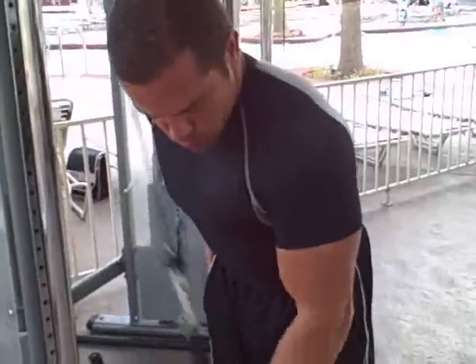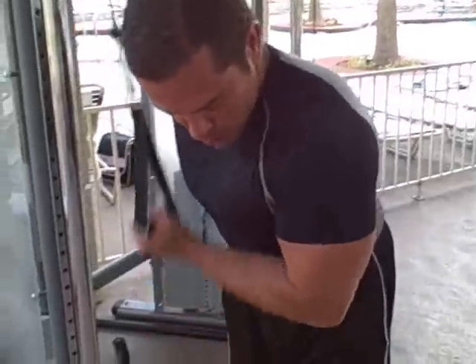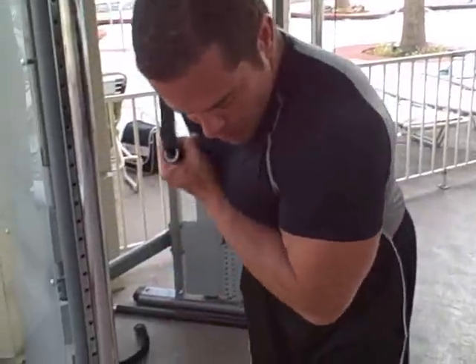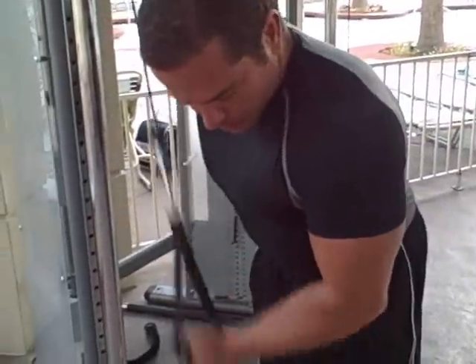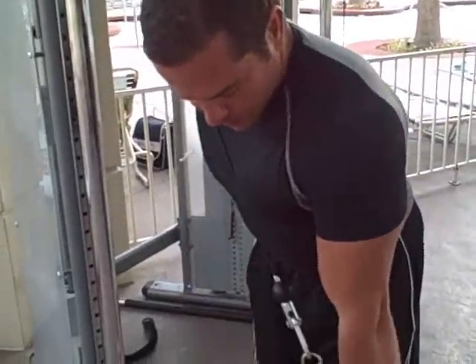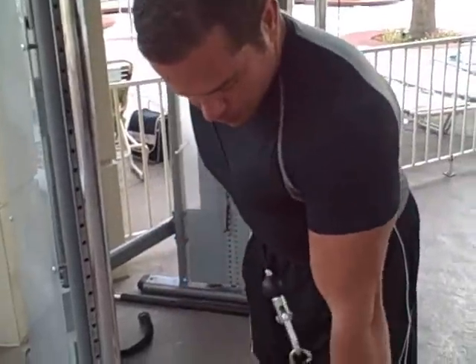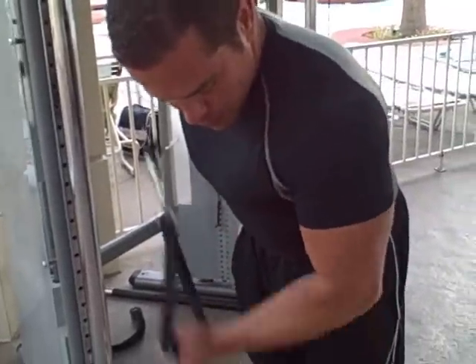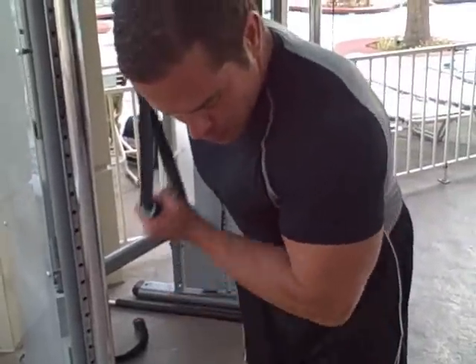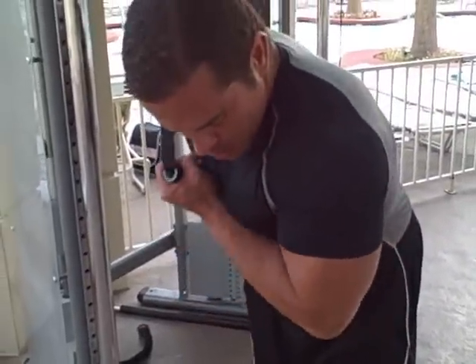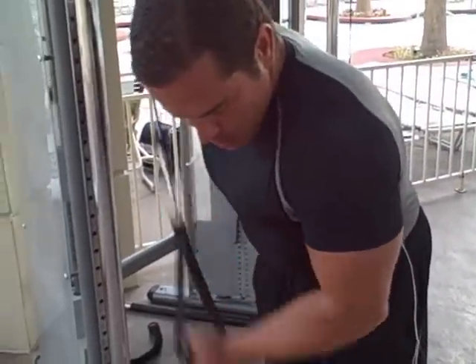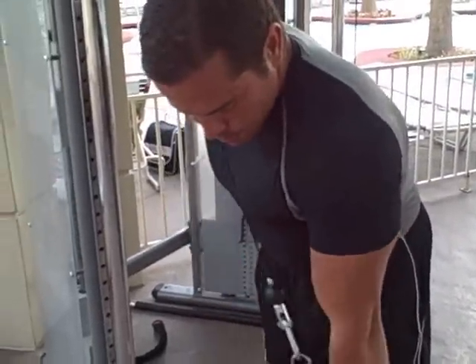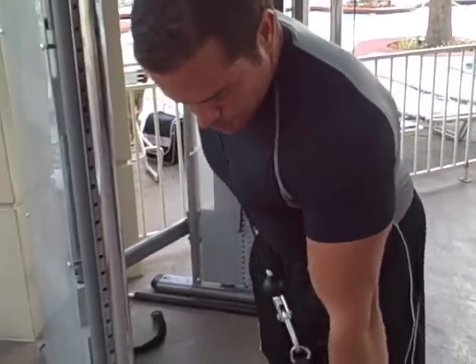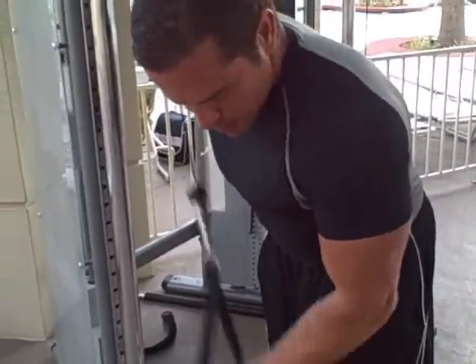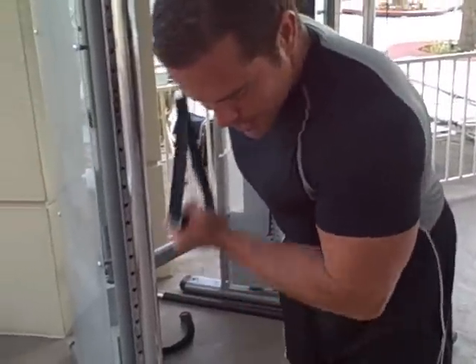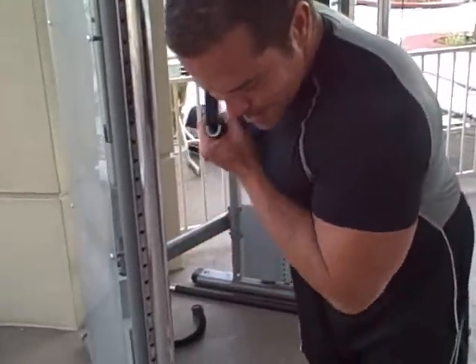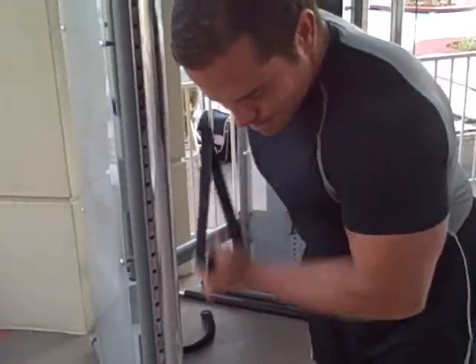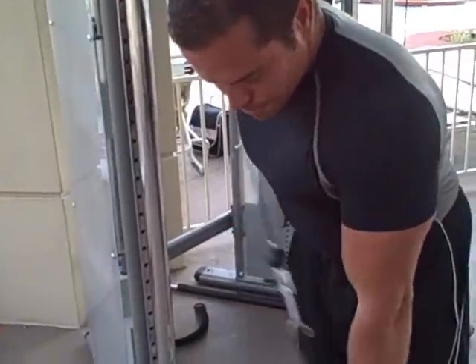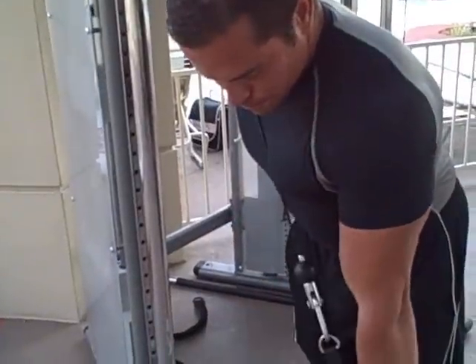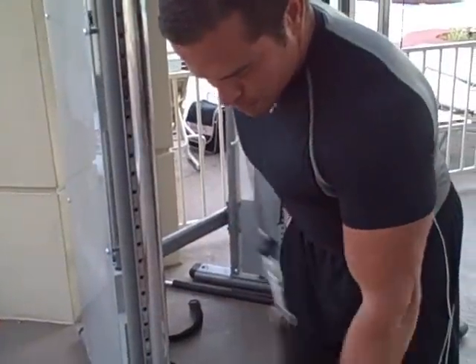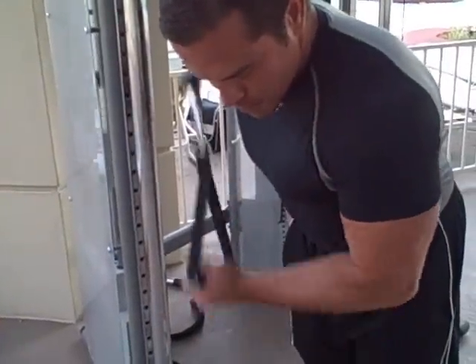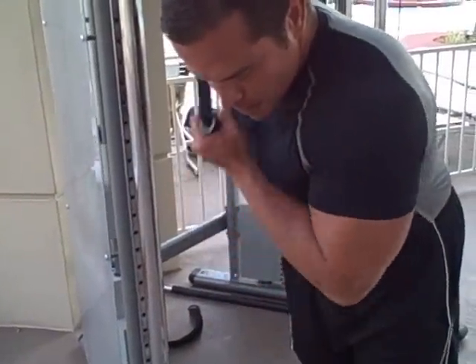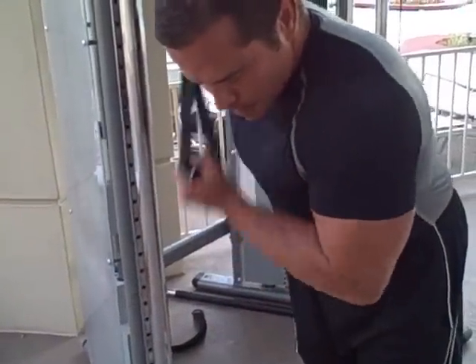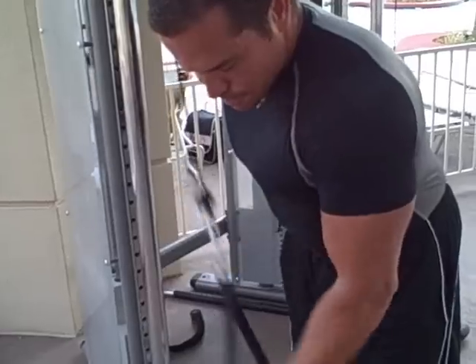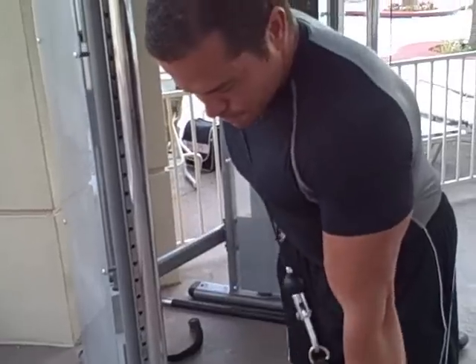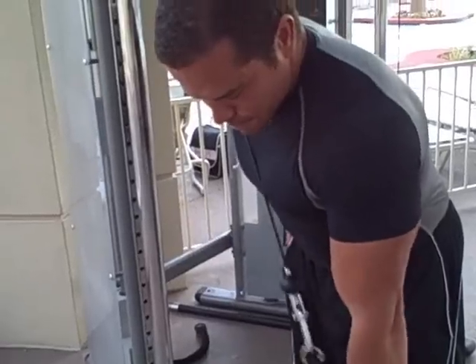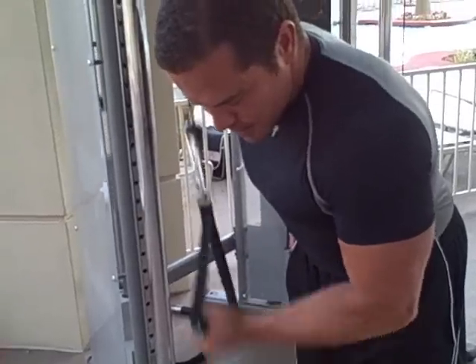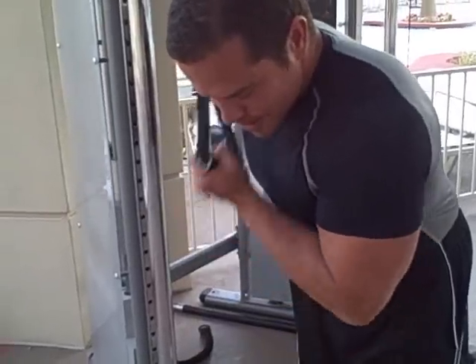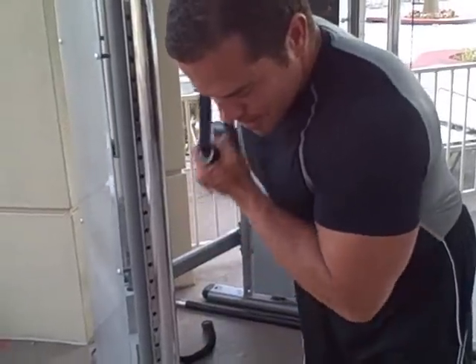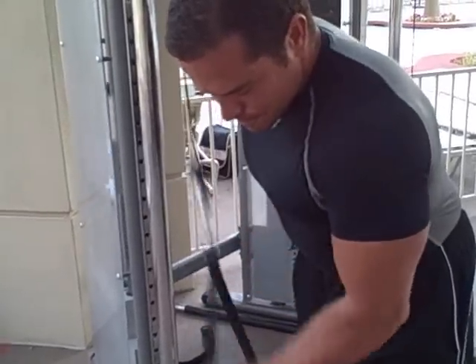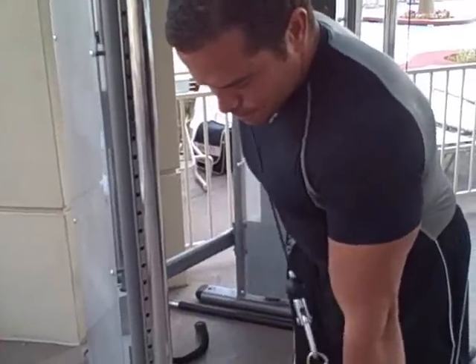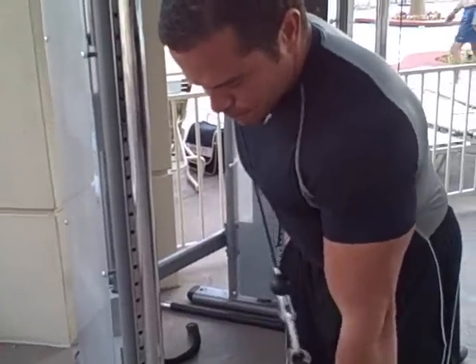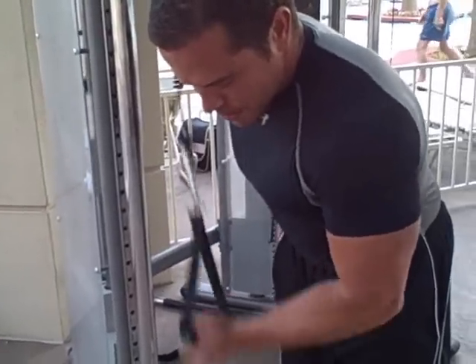Notice how his elbow is not moving — that's how, if you want true isolation, that's going to give you an honest stretch on that muscle.